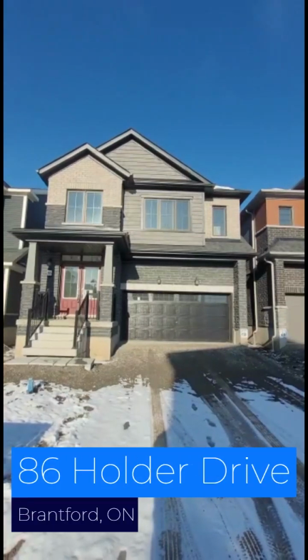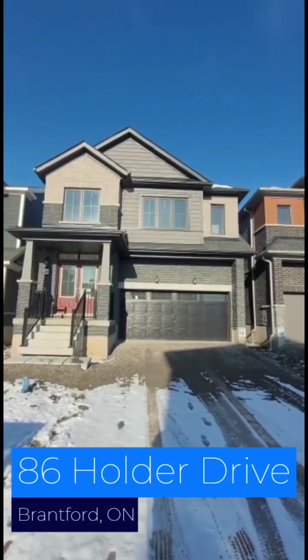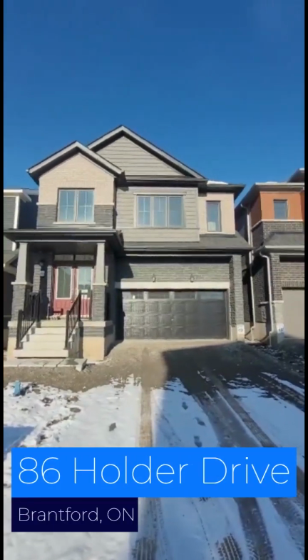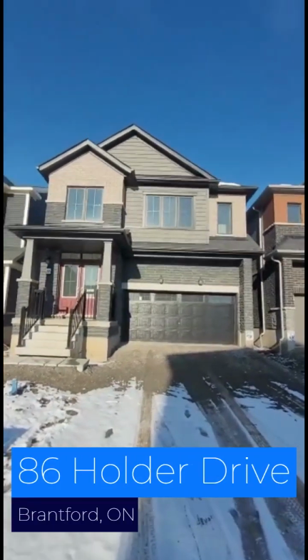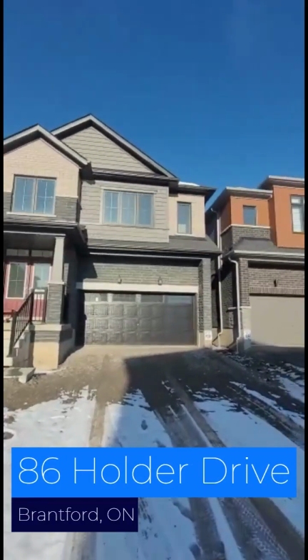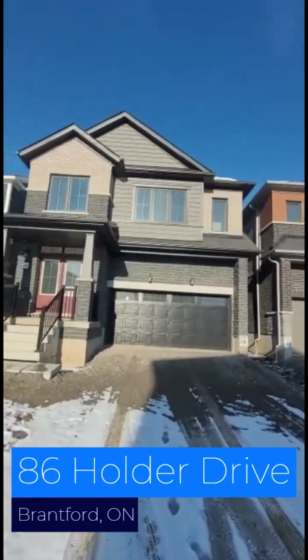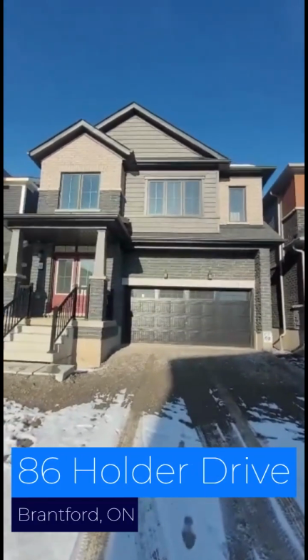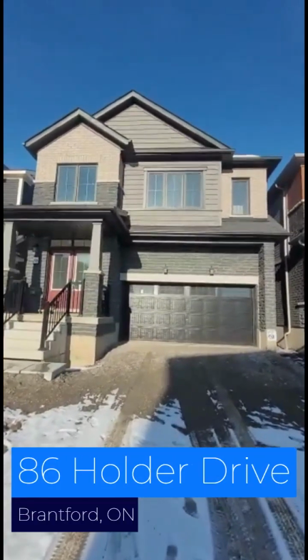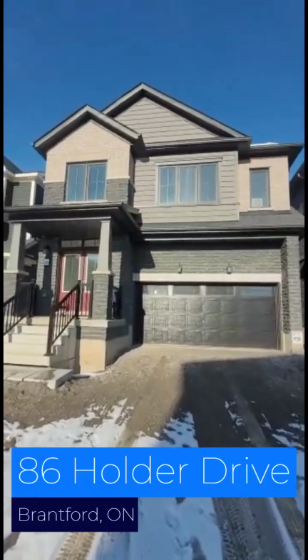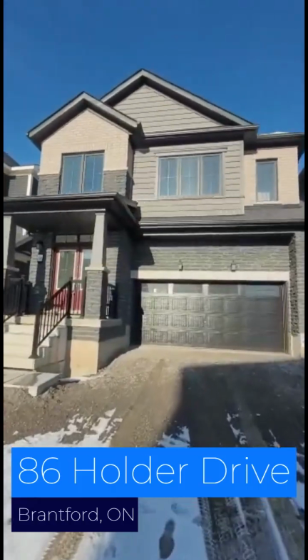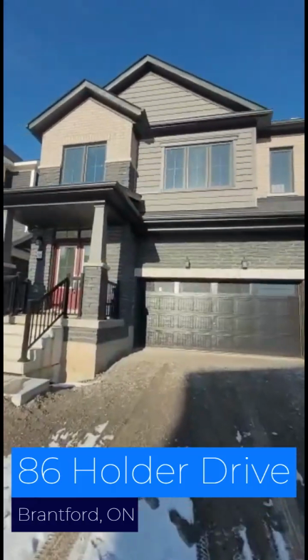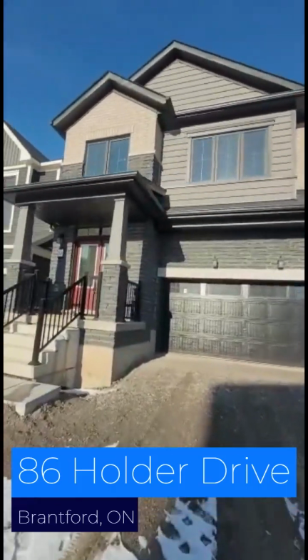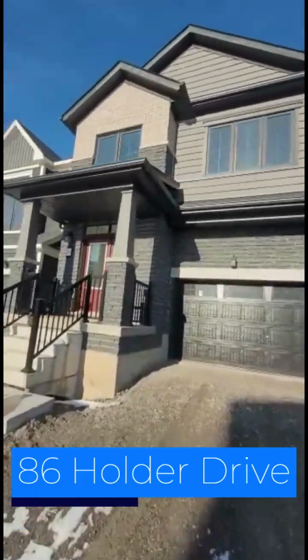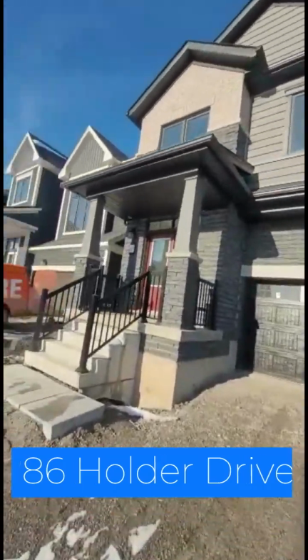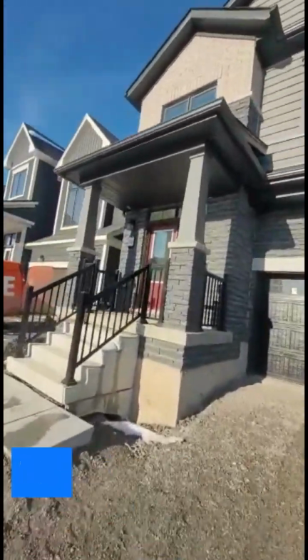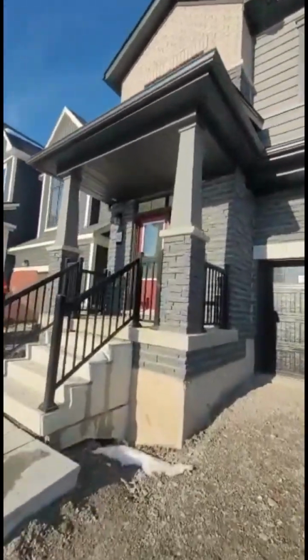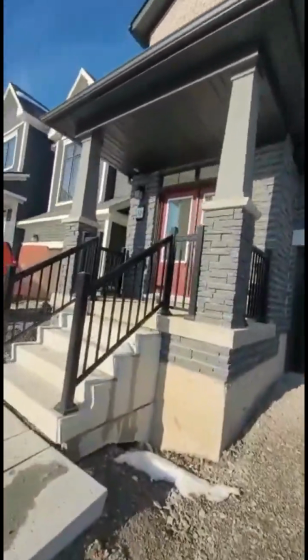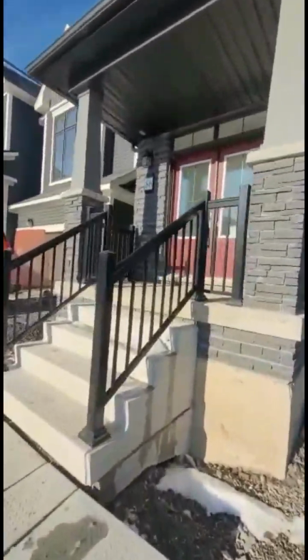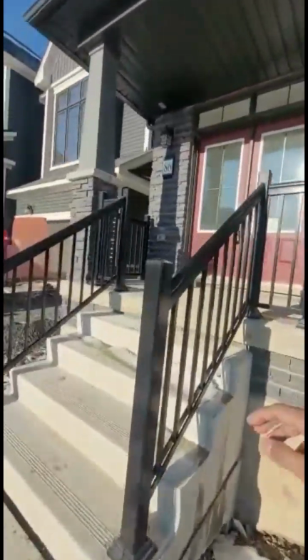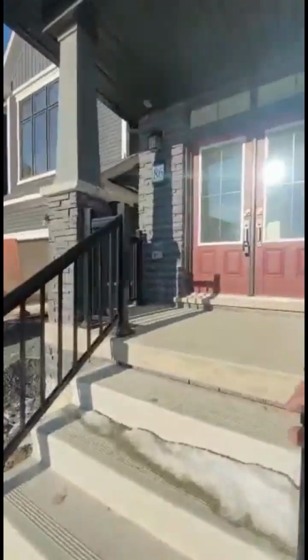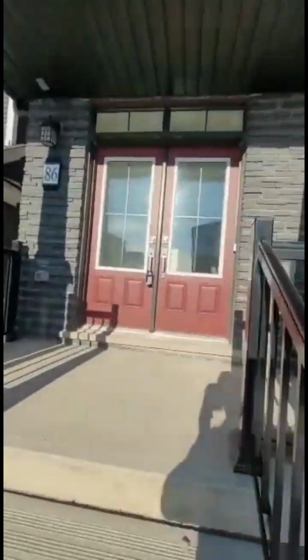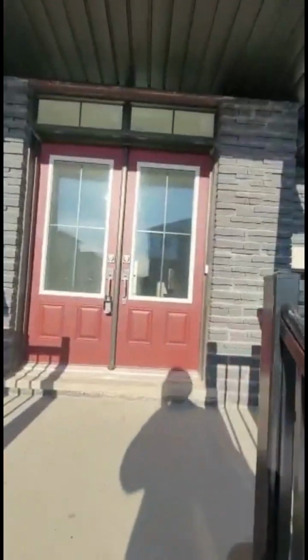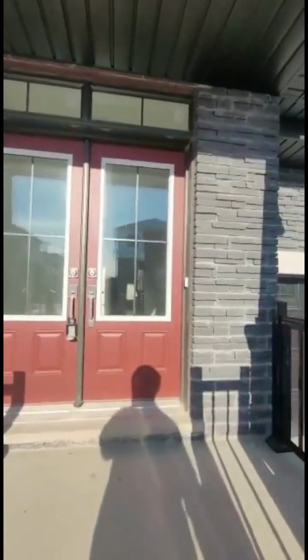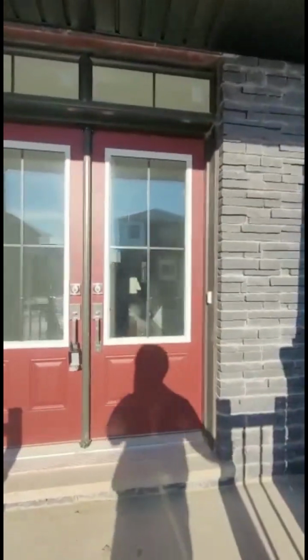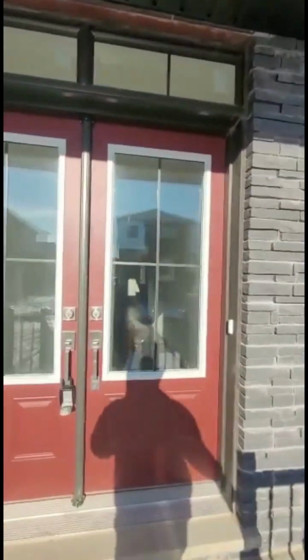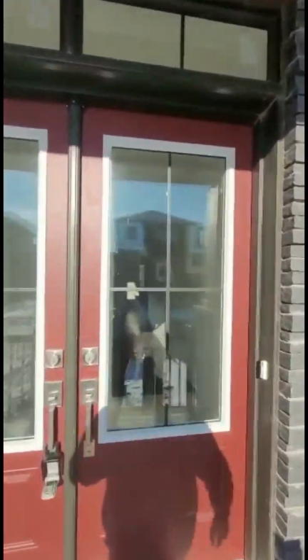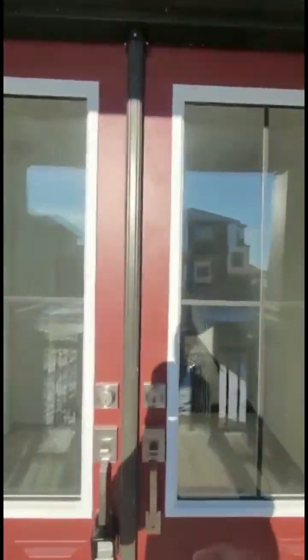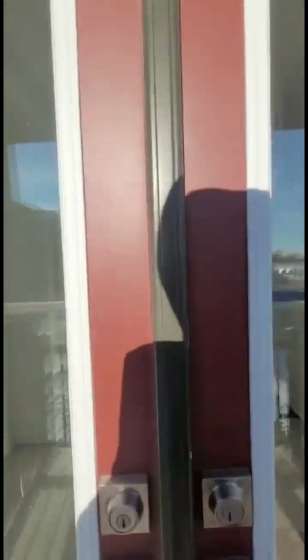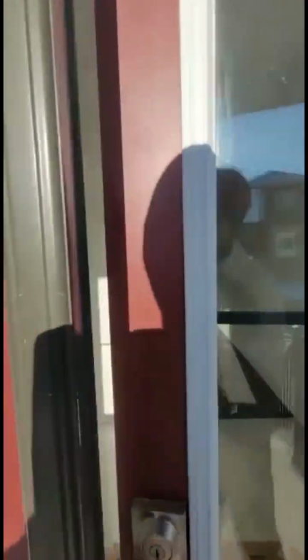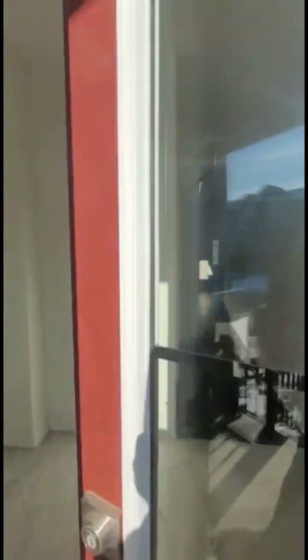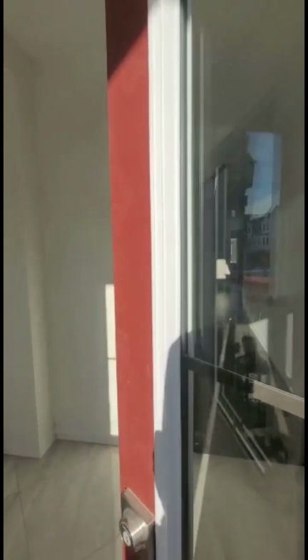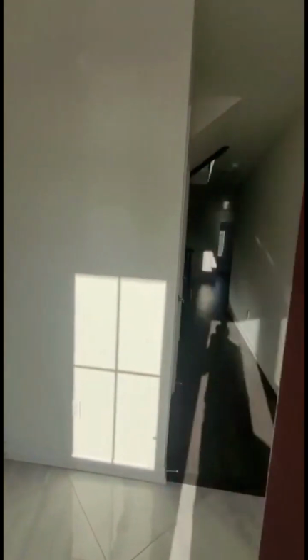Welcome to 86 Holder Drive in Brandford. This beautiful double door car garage detached house has four bedrooms upstairs with three full washrooms. Every room has an attached washroom. Come on, take a tour of it.